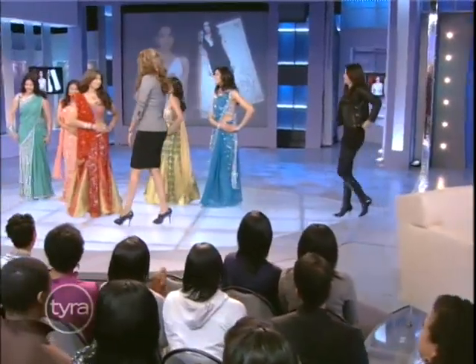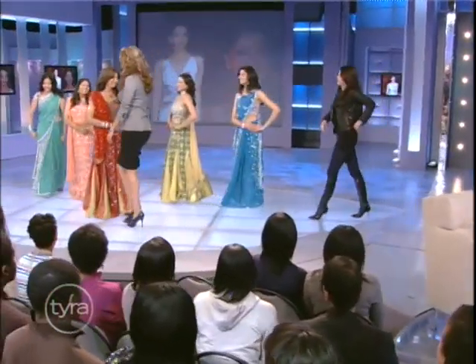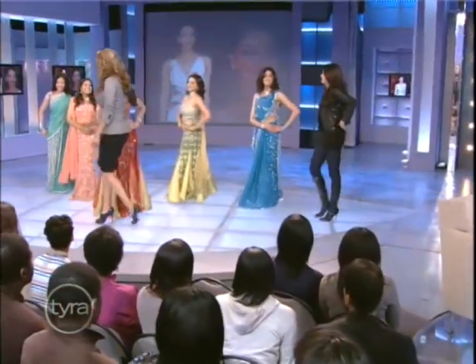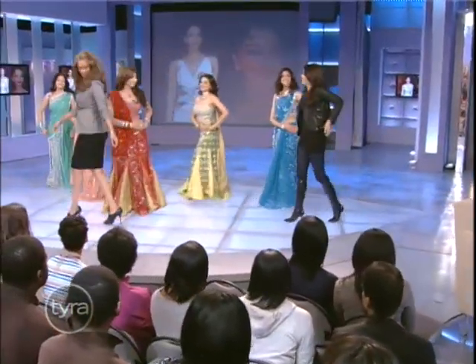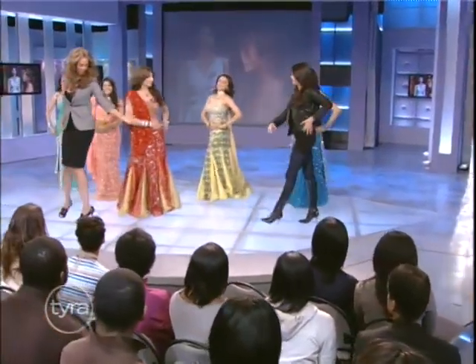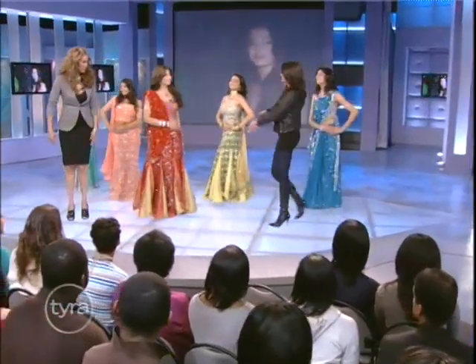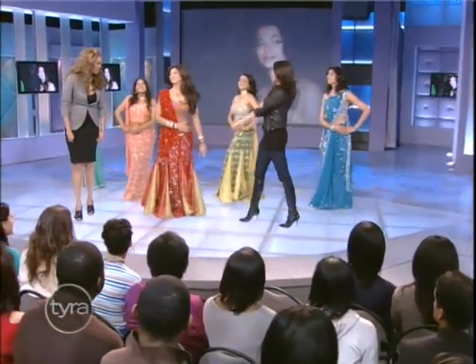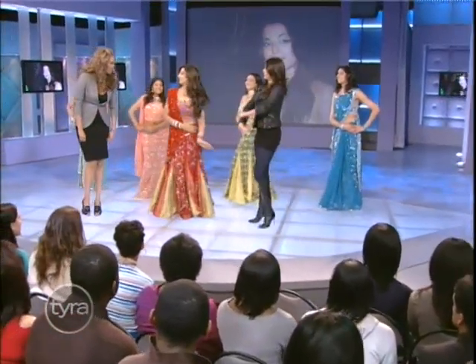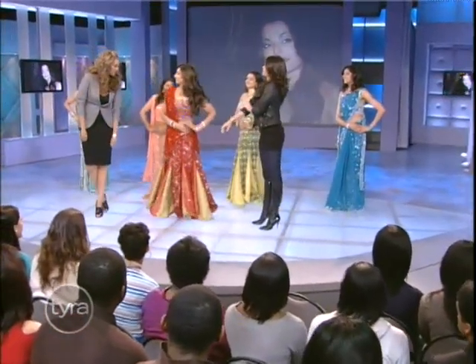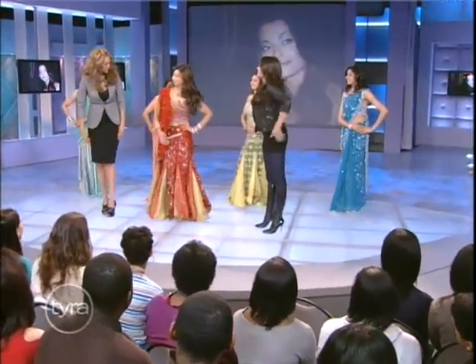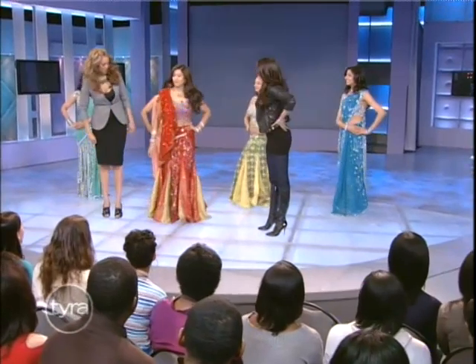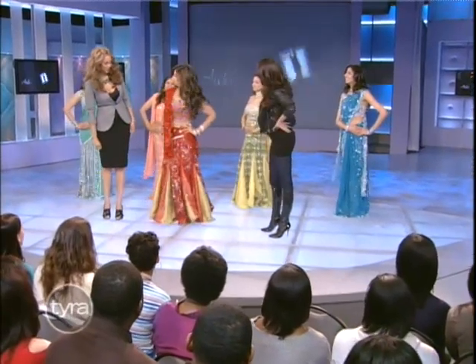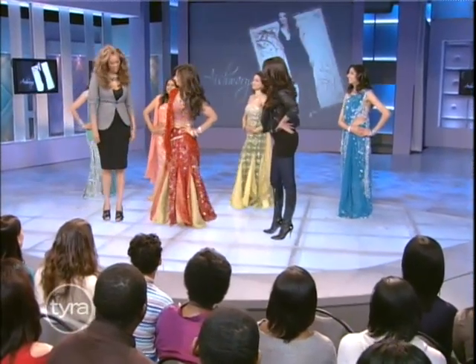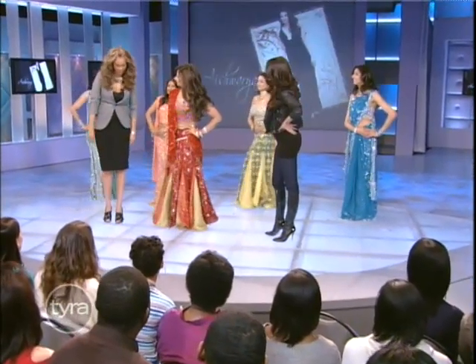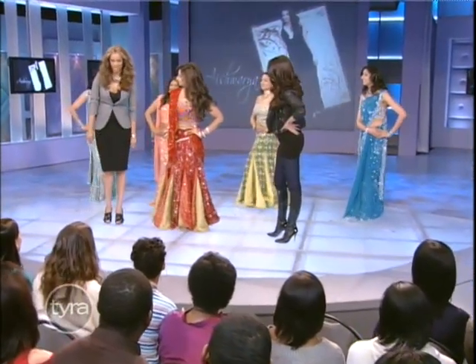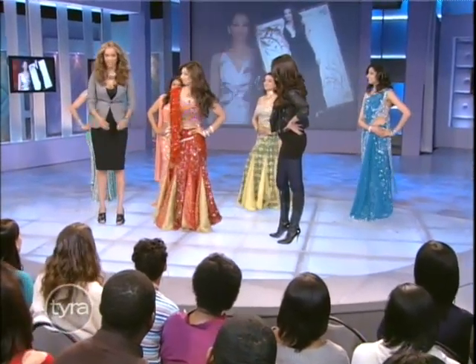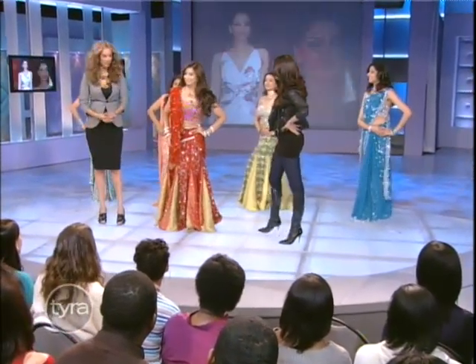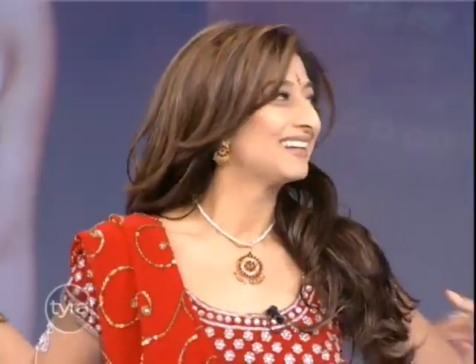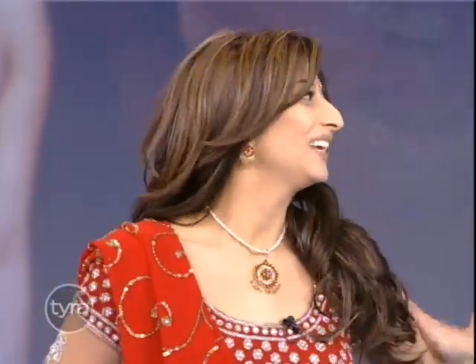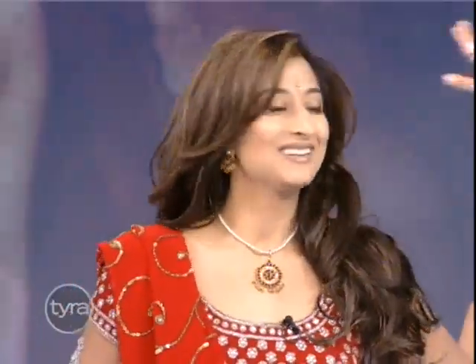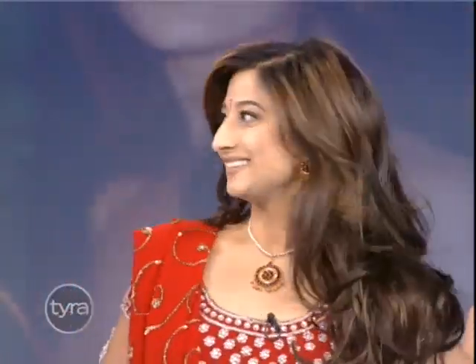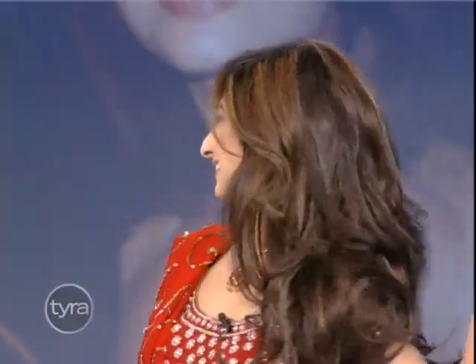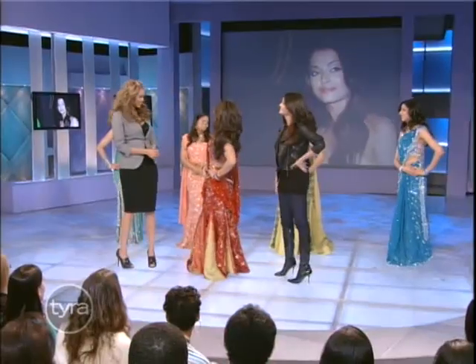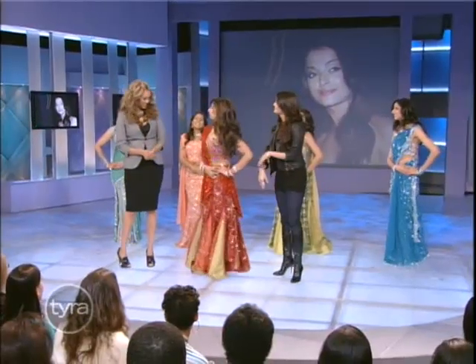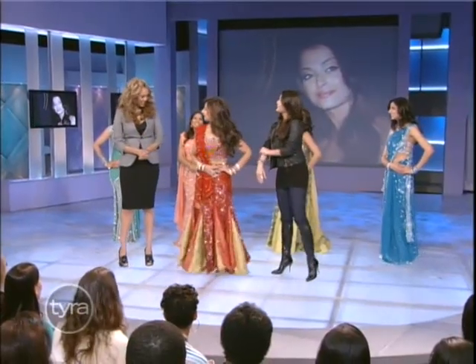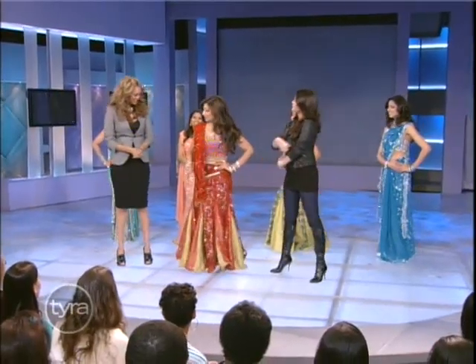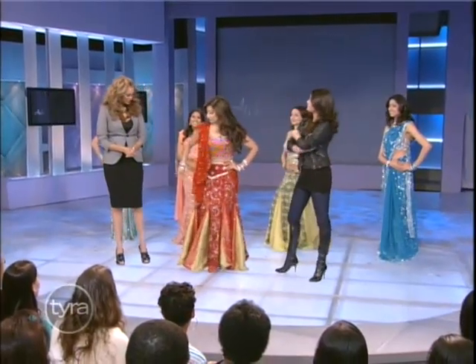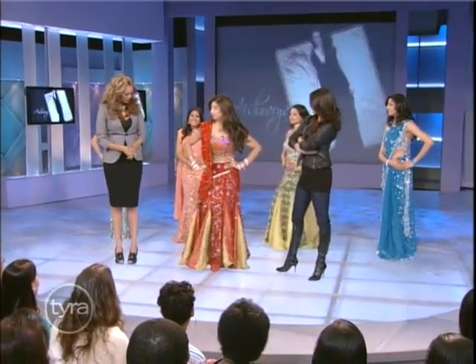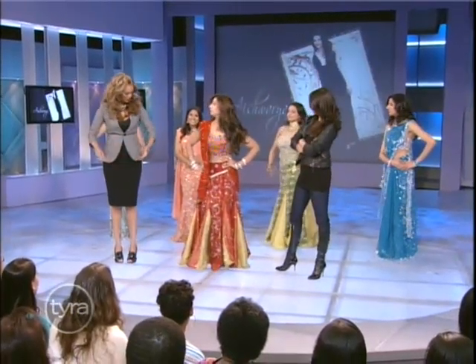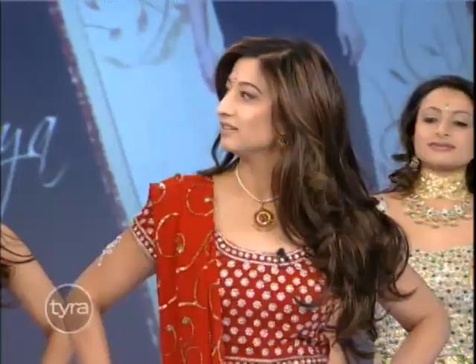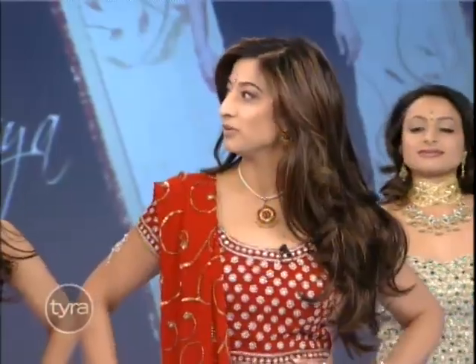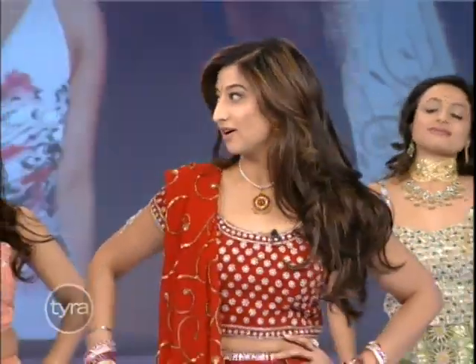Okay, what do you got for us? What's your name, by the way? Thank you so much — it was beautiful! Okay, so we're gonna start with some hip movements since hip movements are very common in a lot of Bollywood dances.